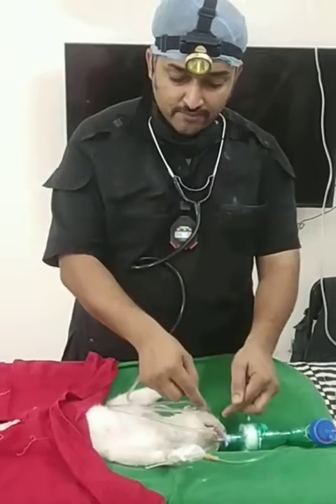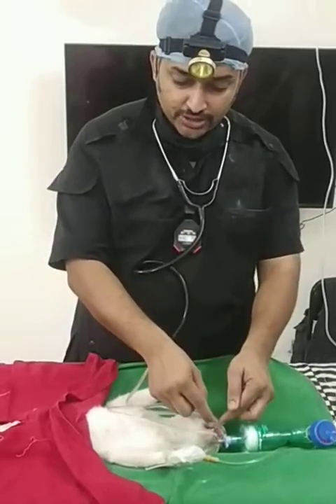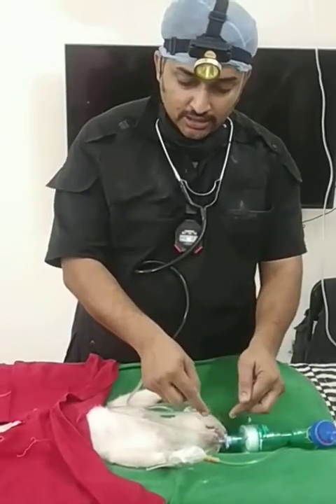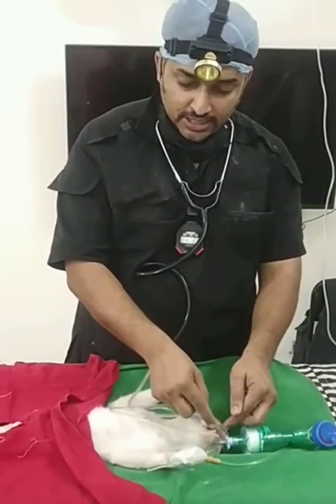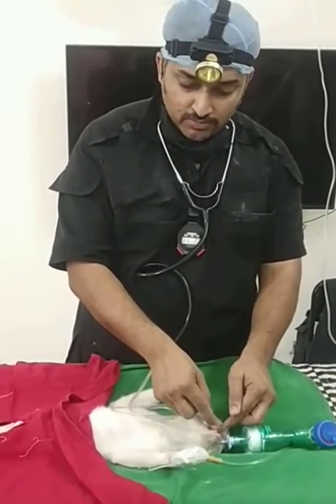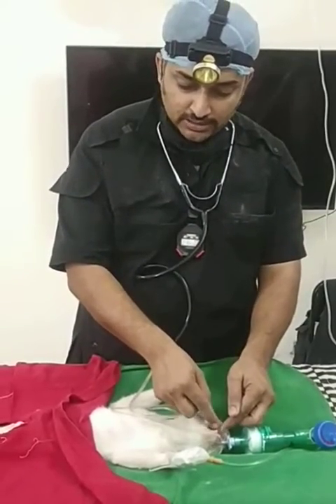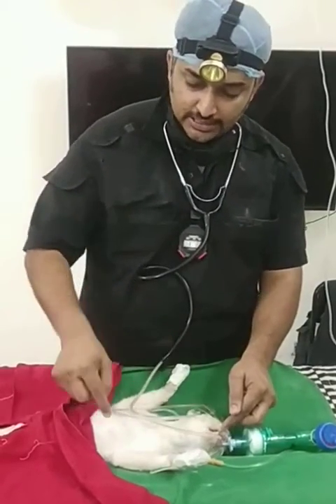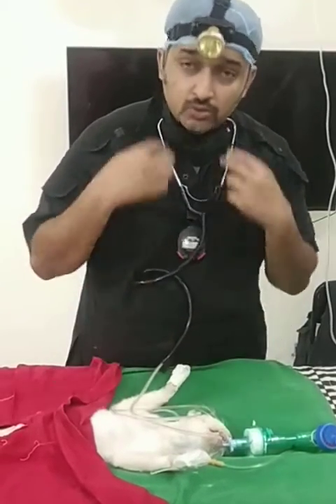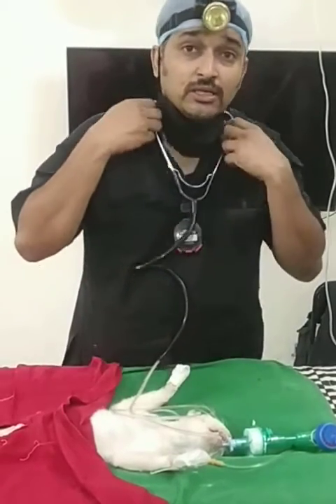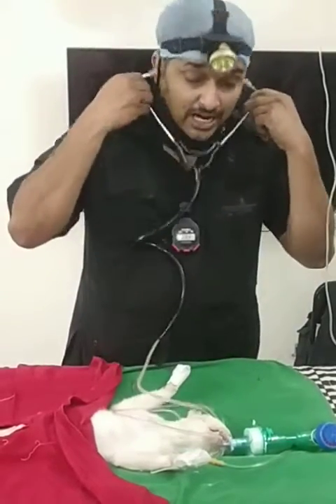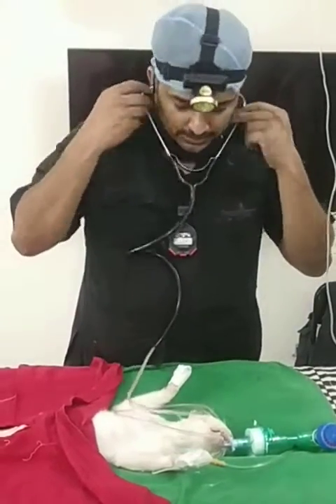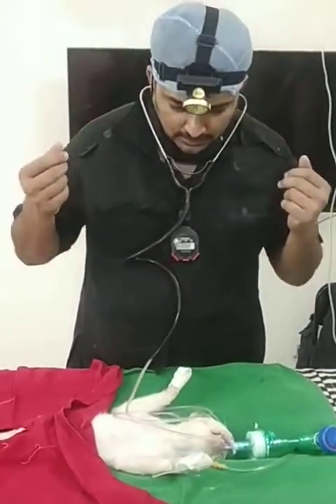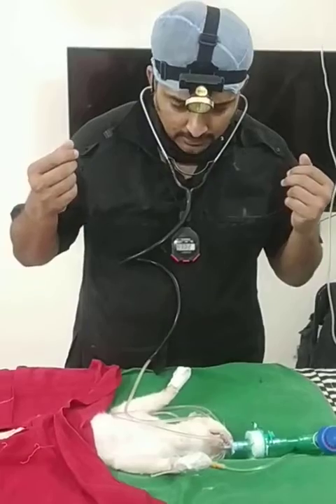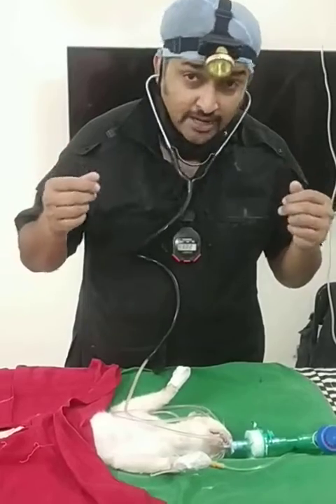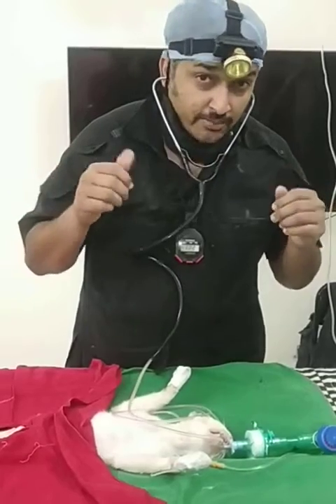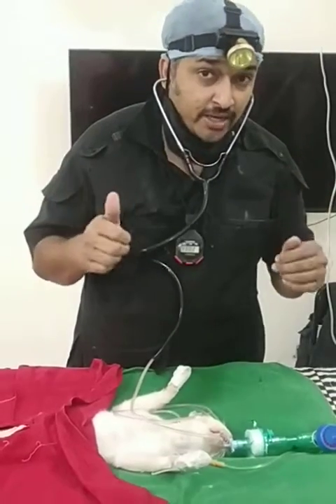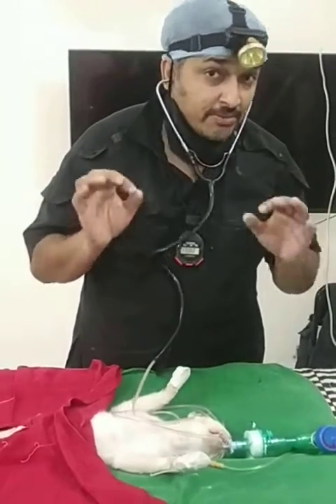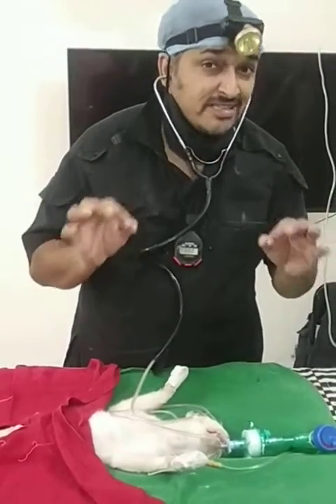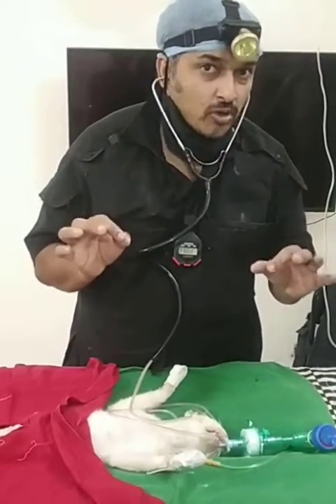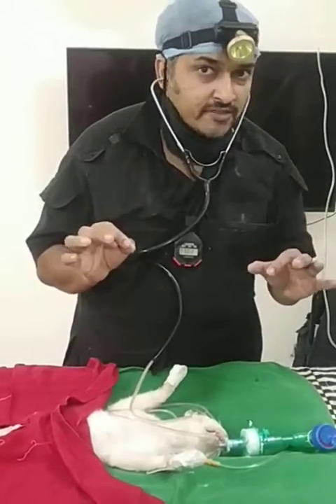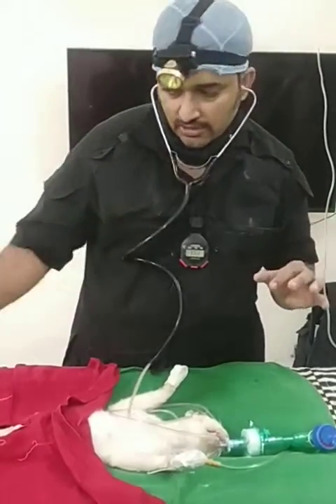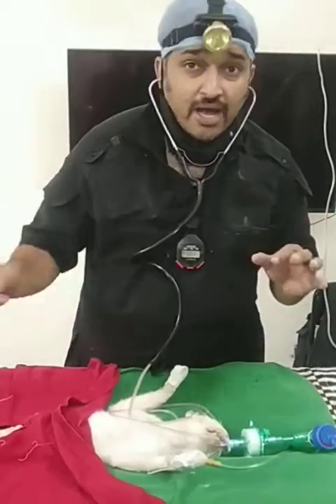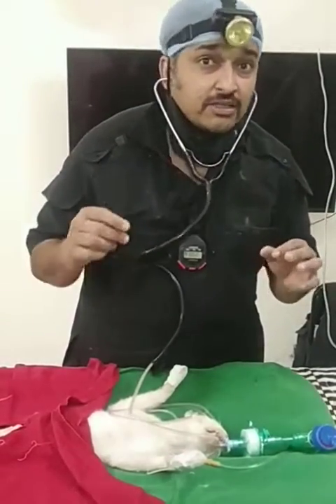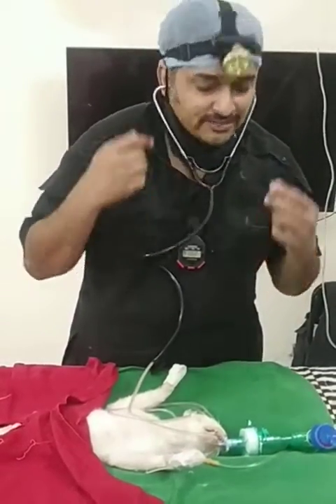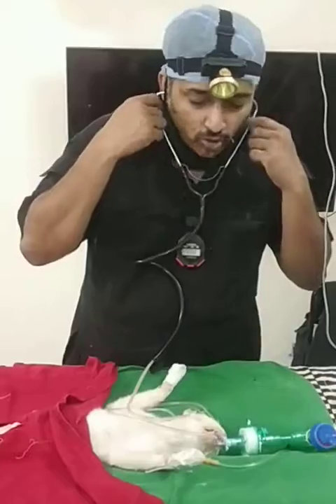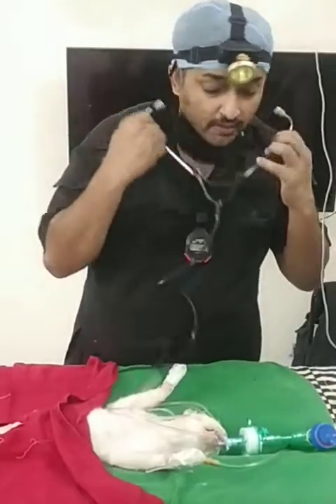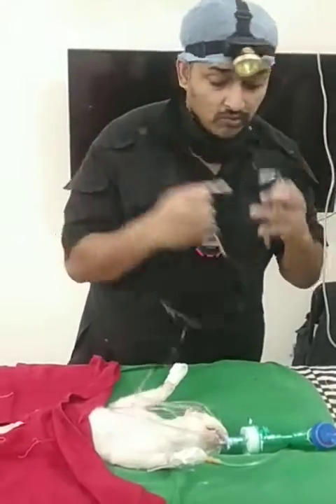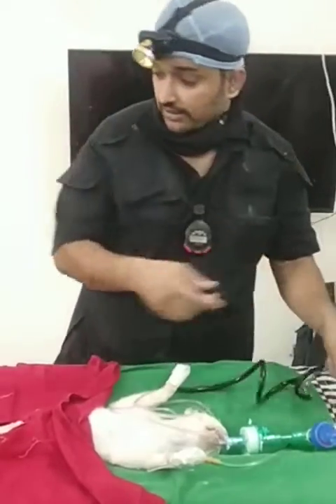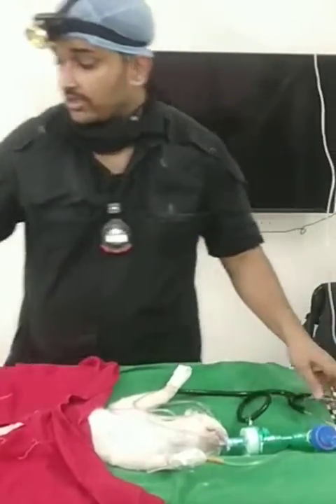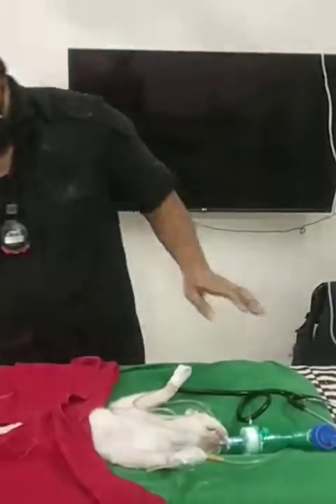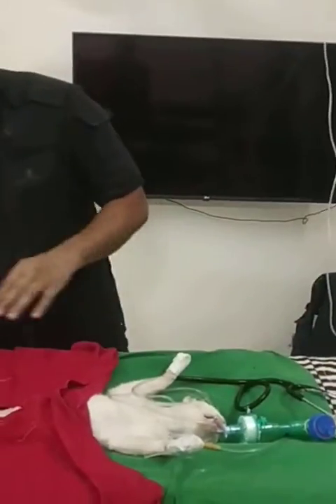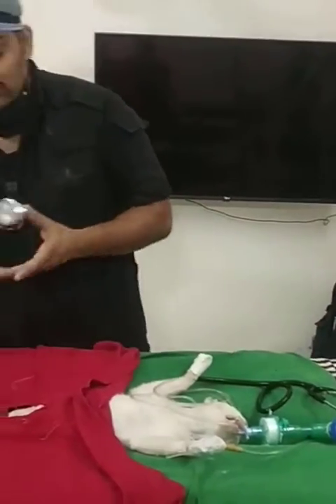I've measured it right from the canine to the heart space, and believe me, I'm hearing the same quality of sounds that I get with the cardiac stethoscope. We know how difficult it is to get a proper surgical stethoscope.